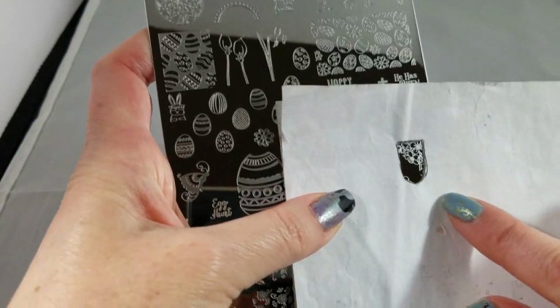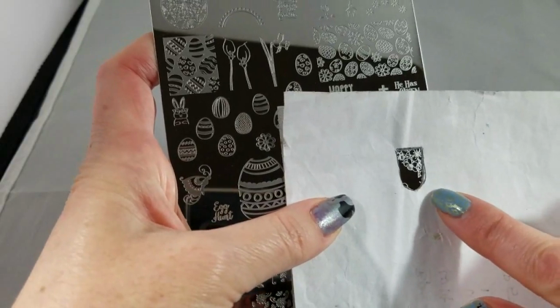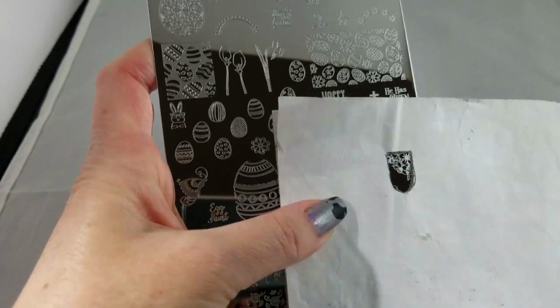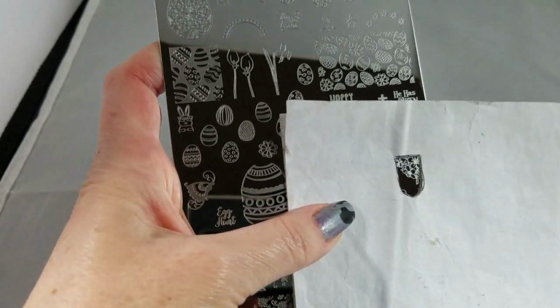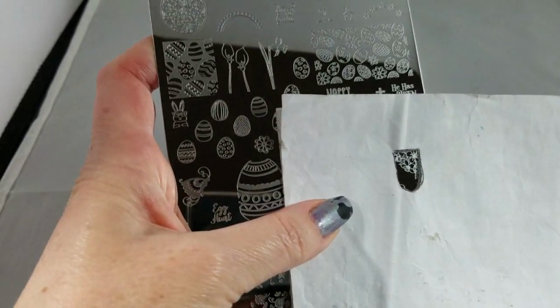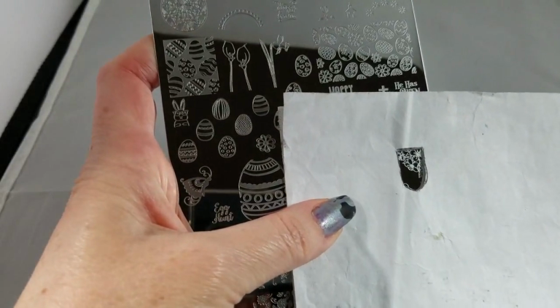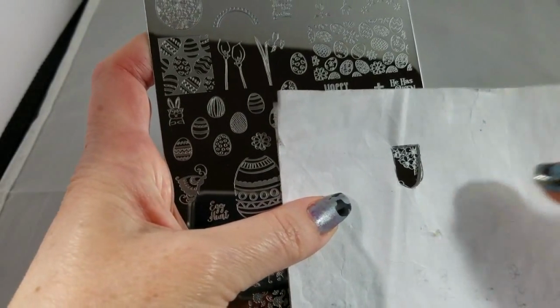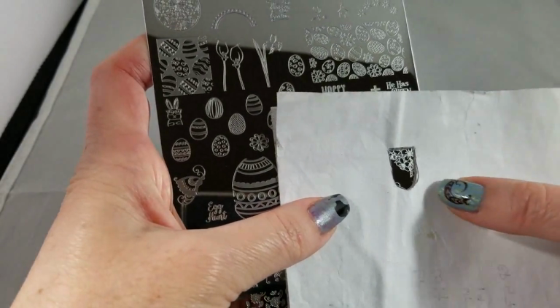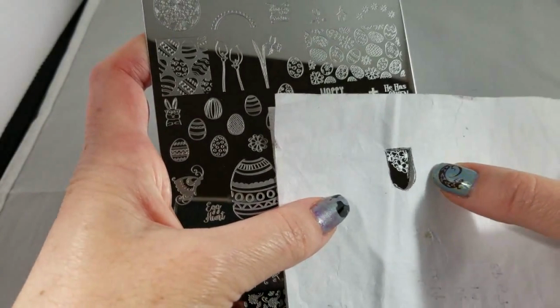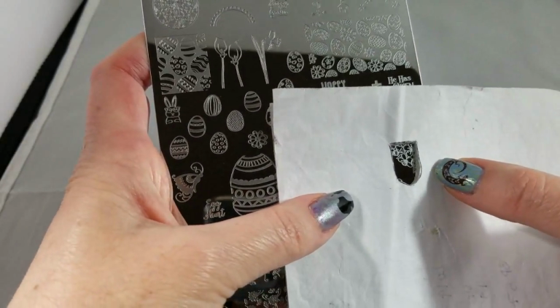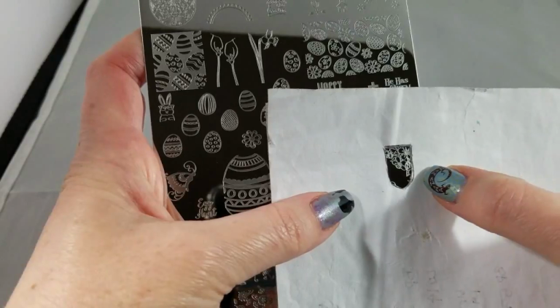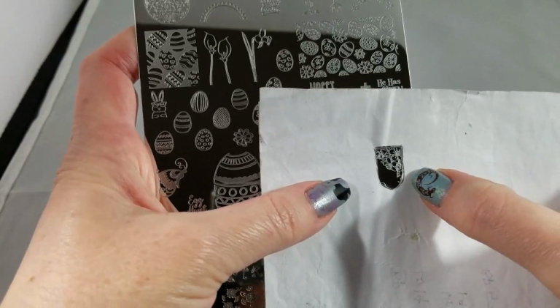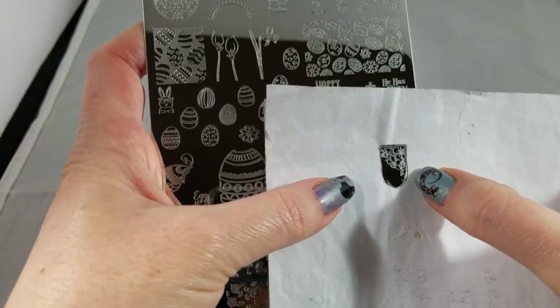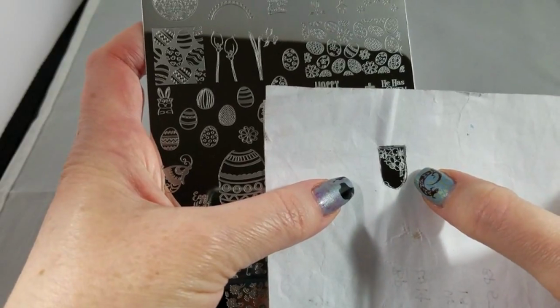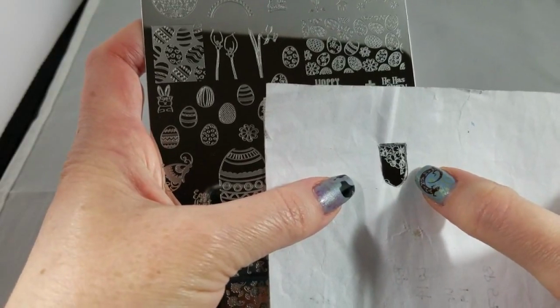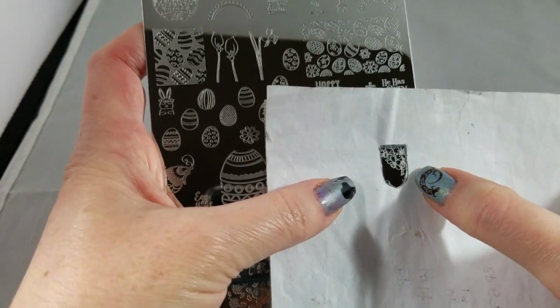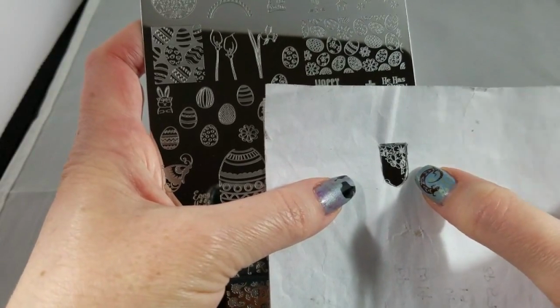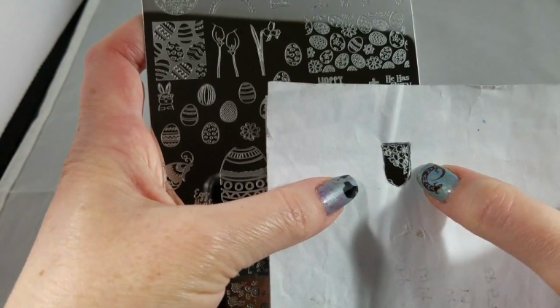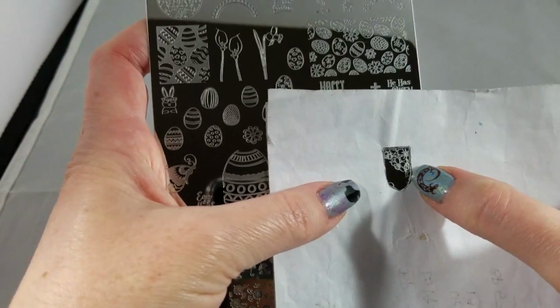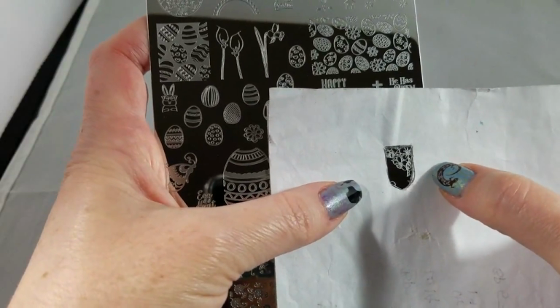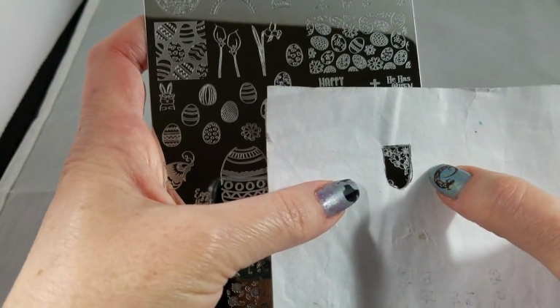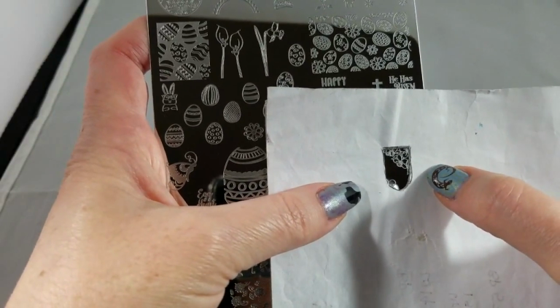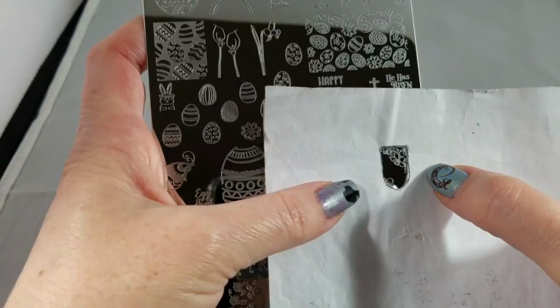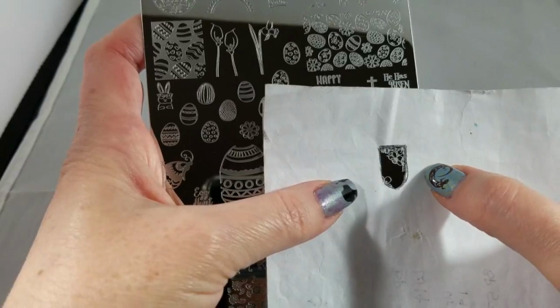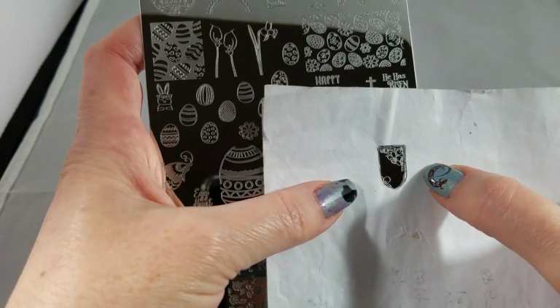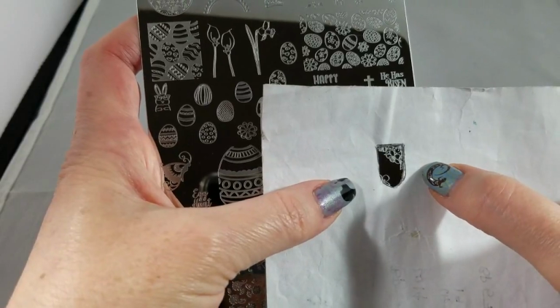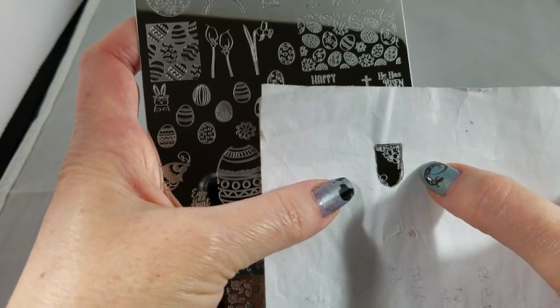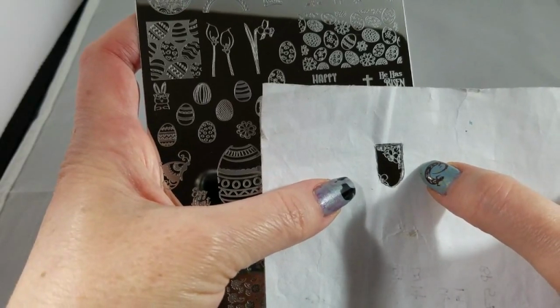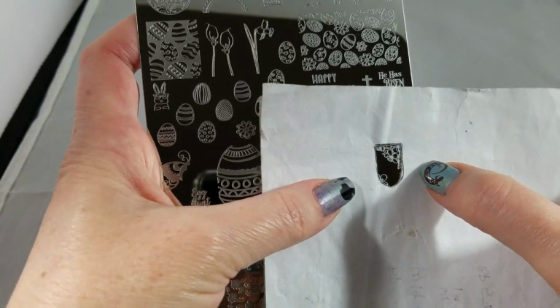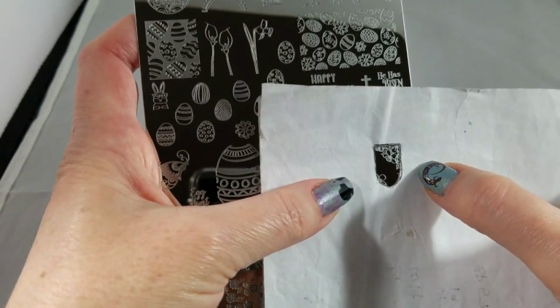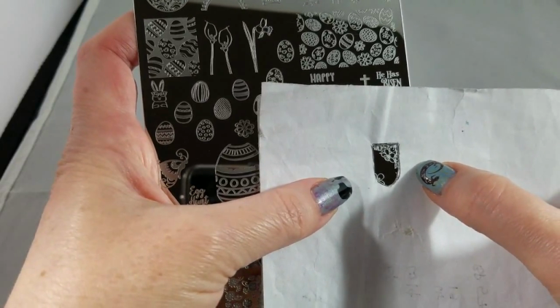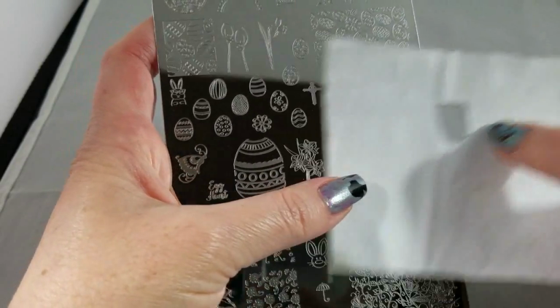You could just stamp it gold on white, especially for Easter — that's a classic. Or even a bridal mani; that would be gorgeous. And then you can get it just going over the corner of your manicure — I love that look. Gorgeous.